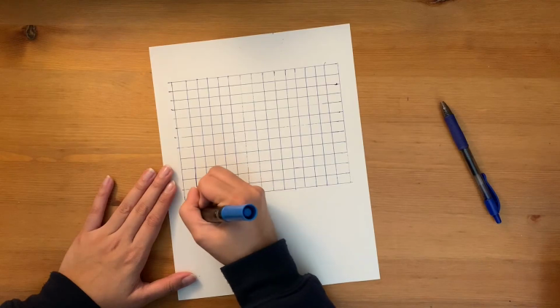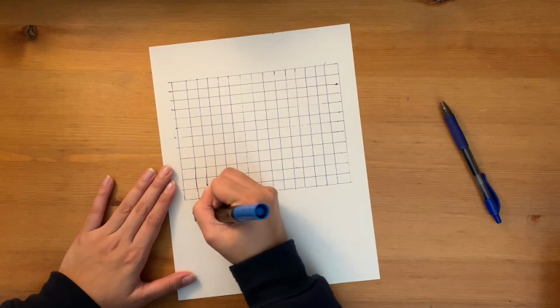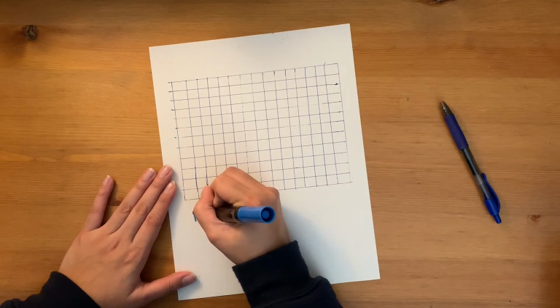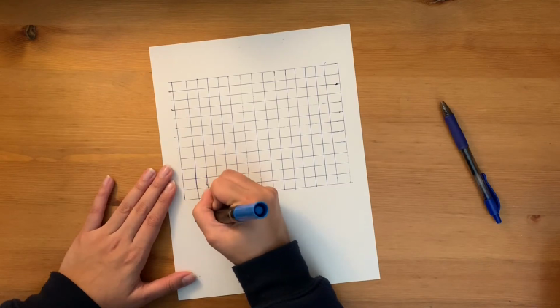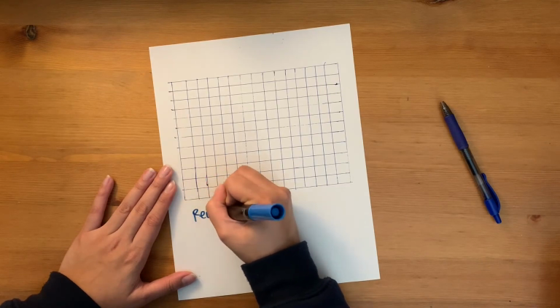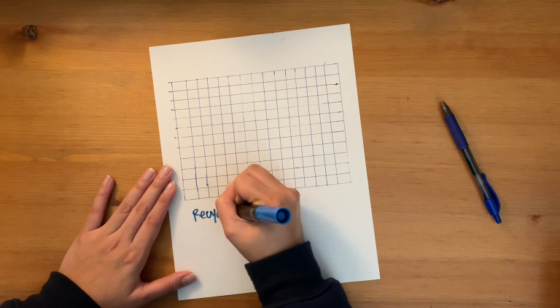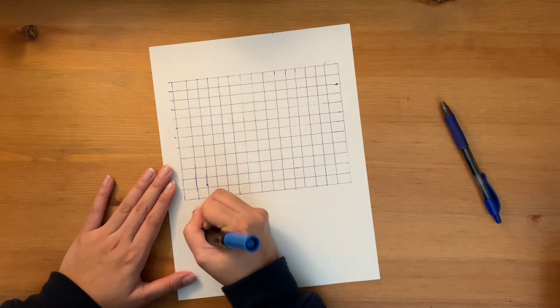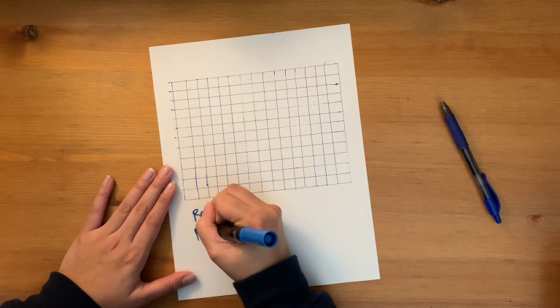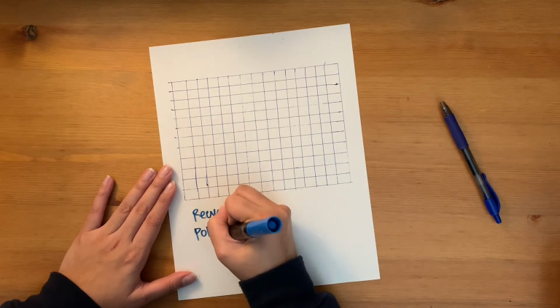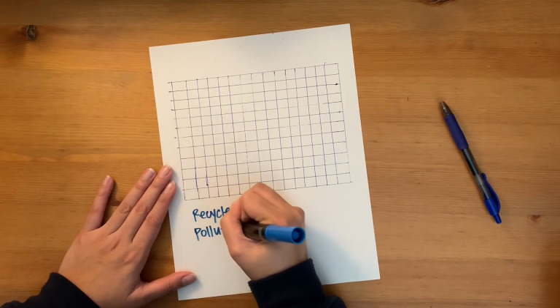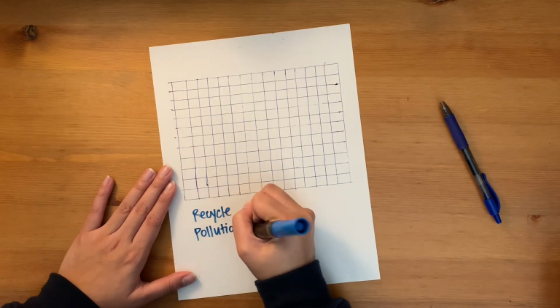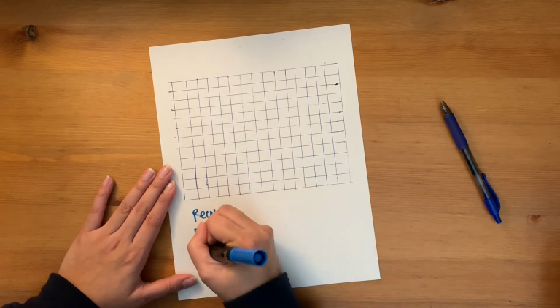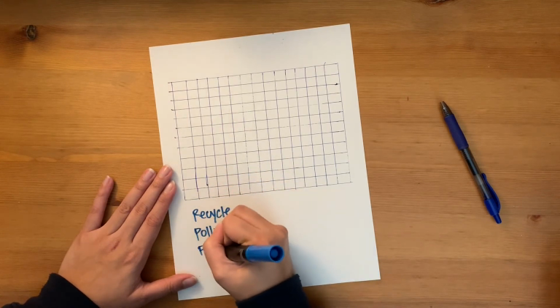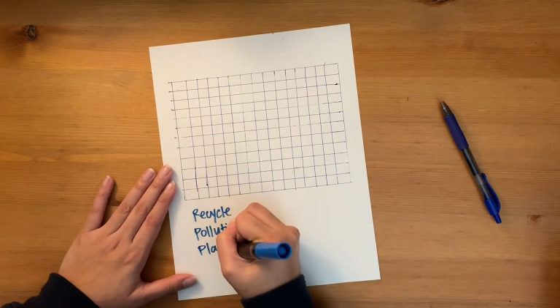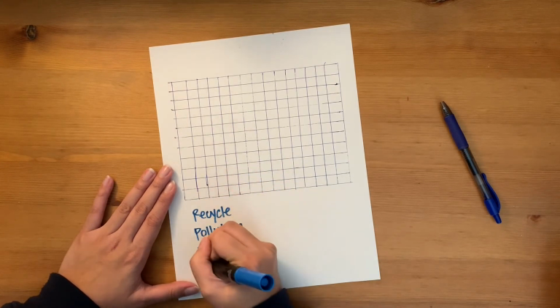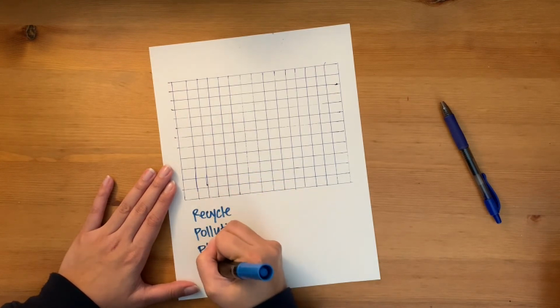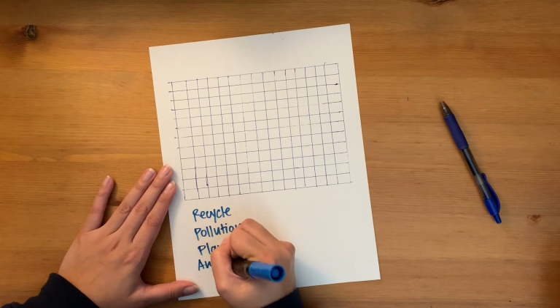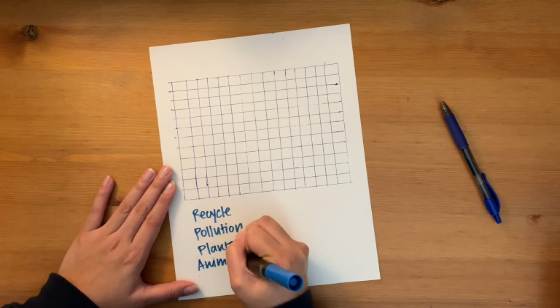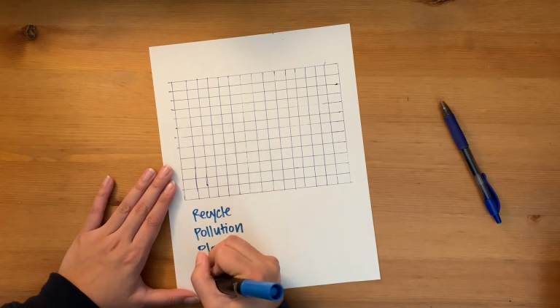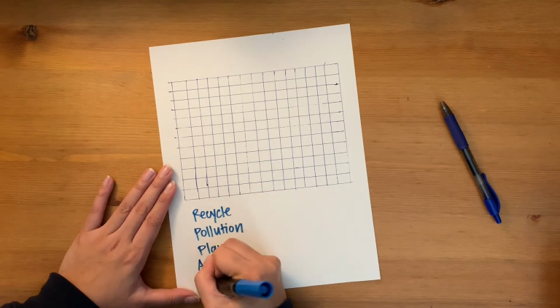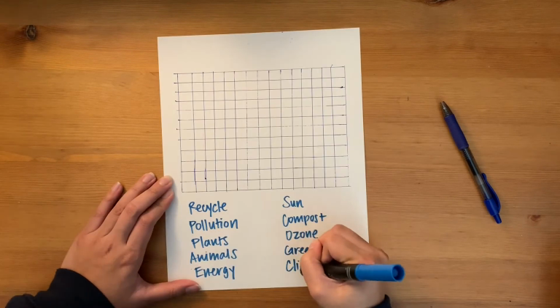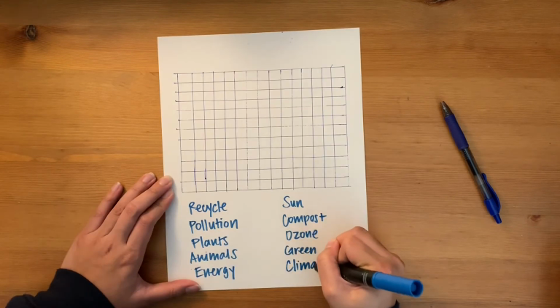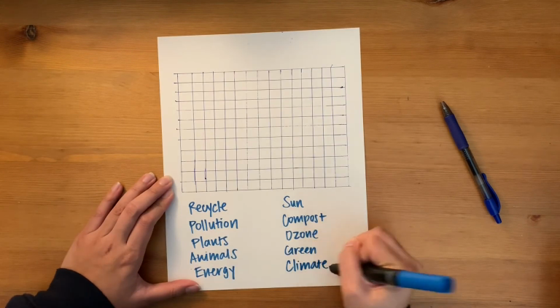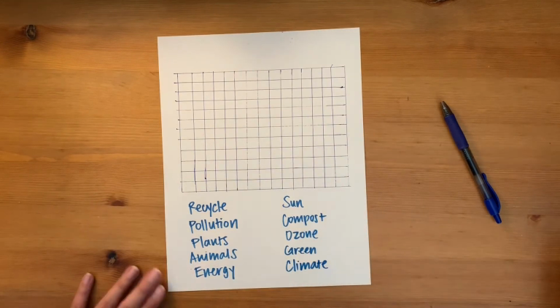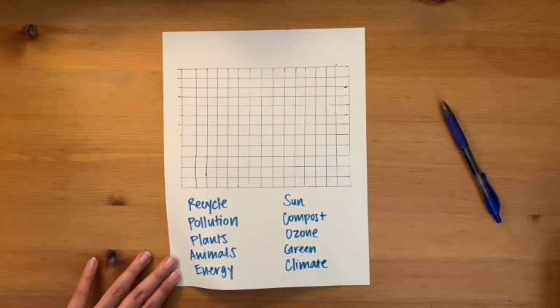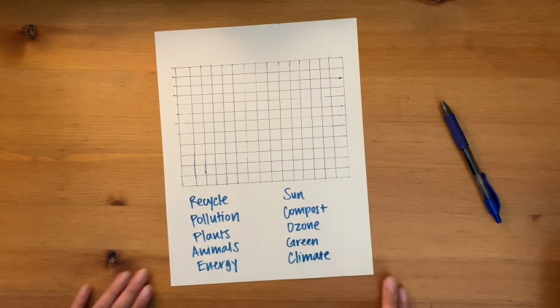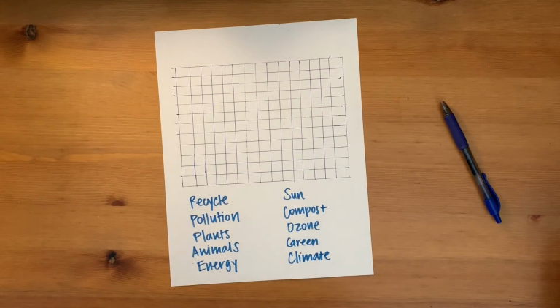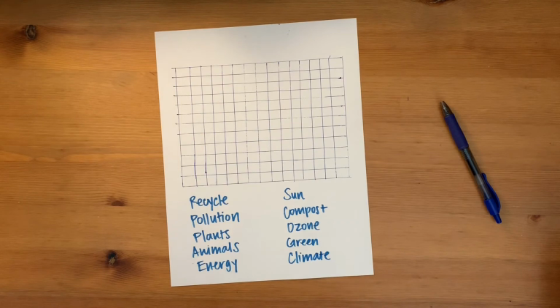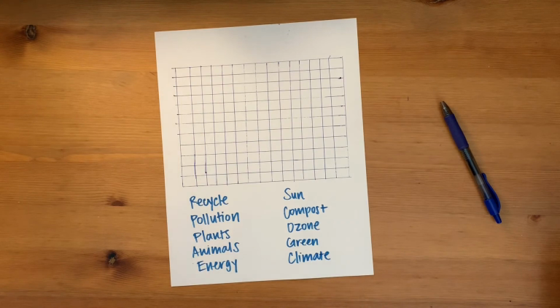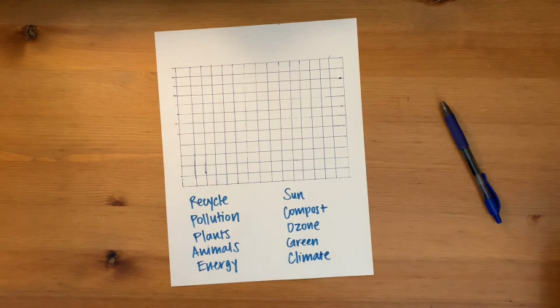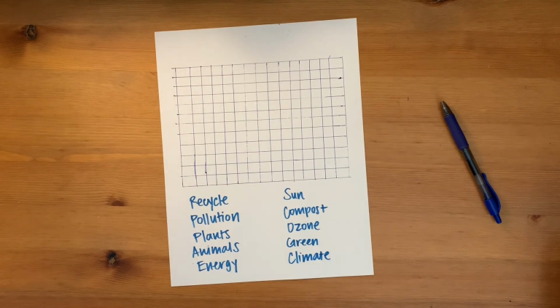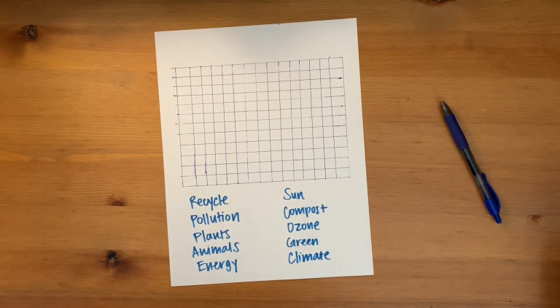Now, this is the fun part and also my favorite part. Use this time to come up with 10 or more words, depending on how many squares you drew, that you will use to put into your word search. I'm using Earth Day as an example. Feel free to choose any other theme for your word search.